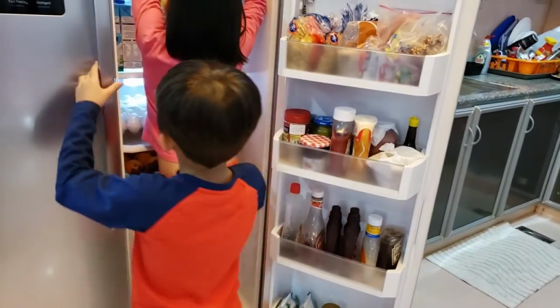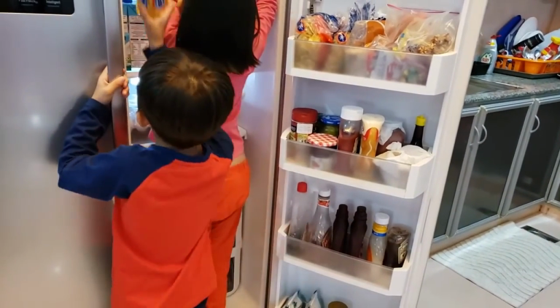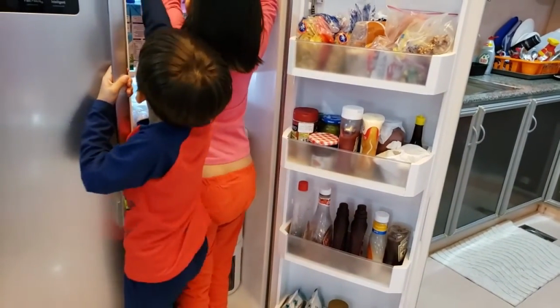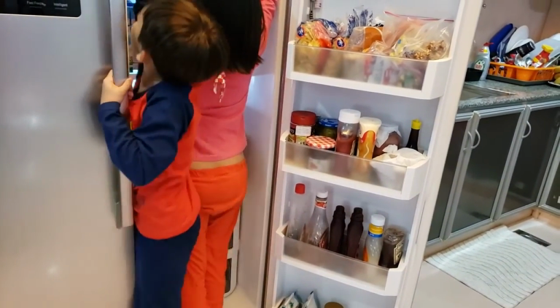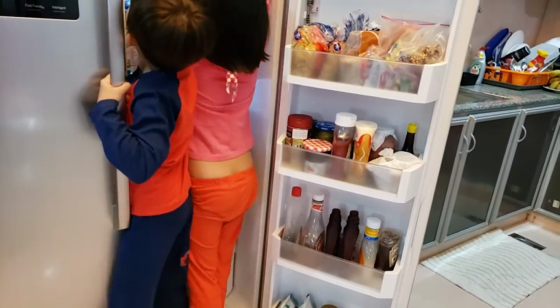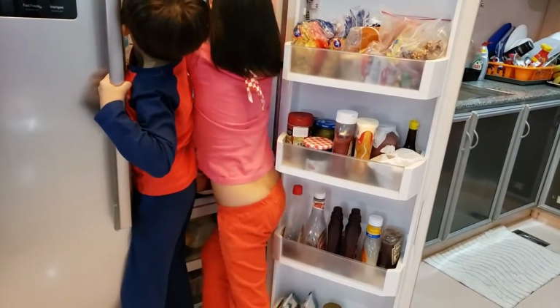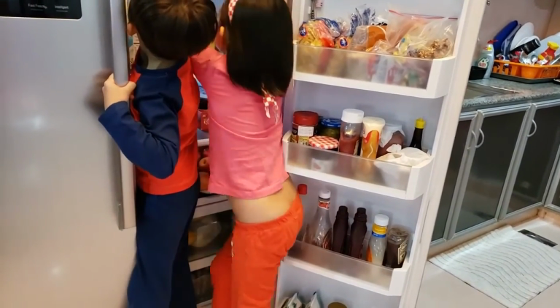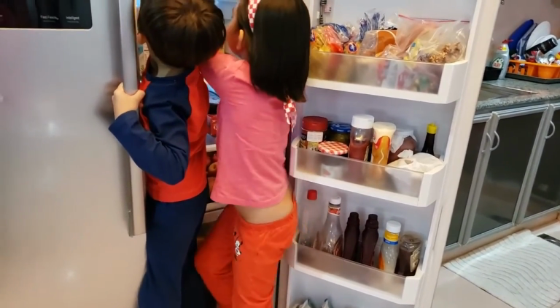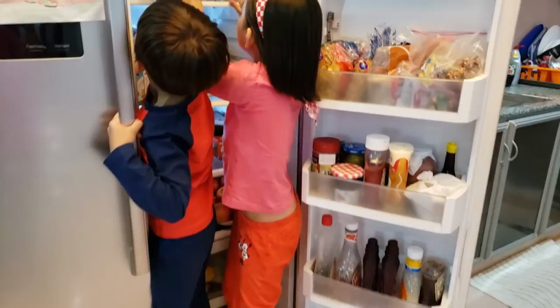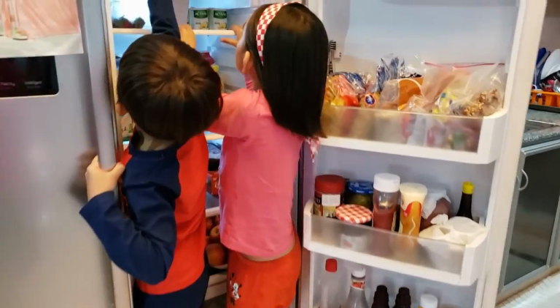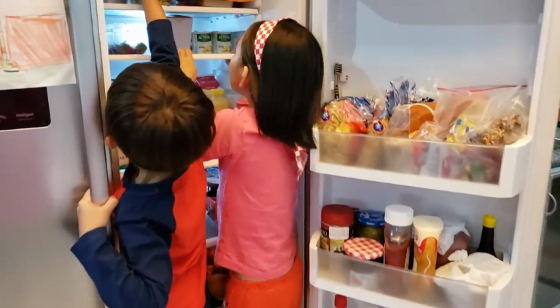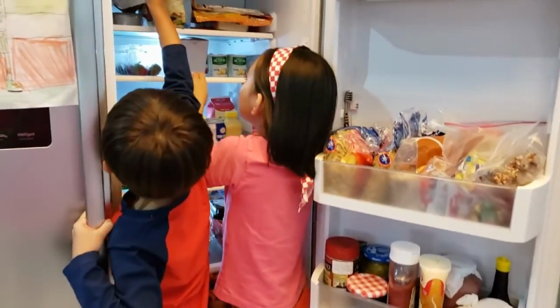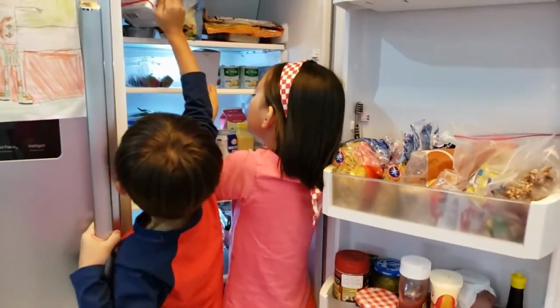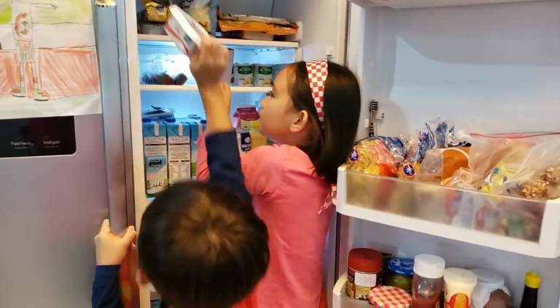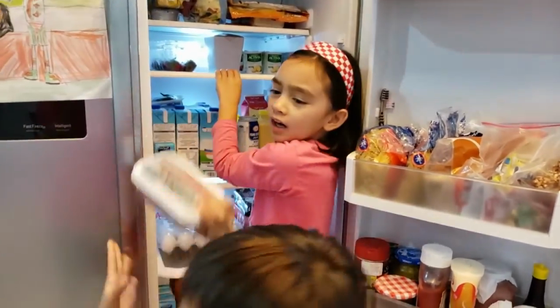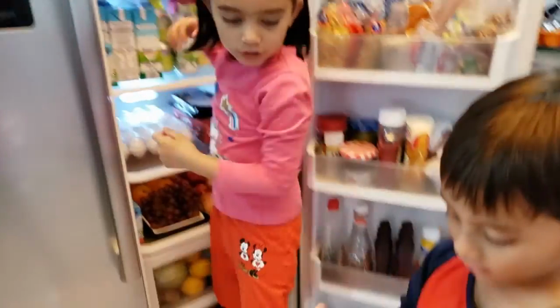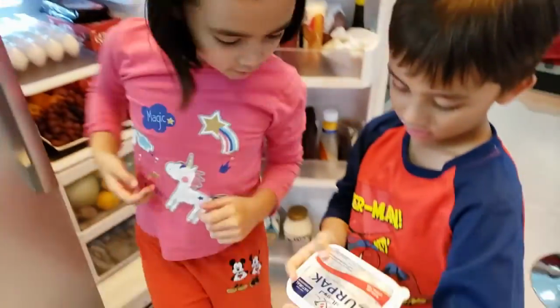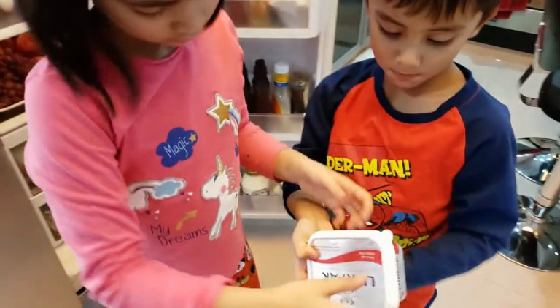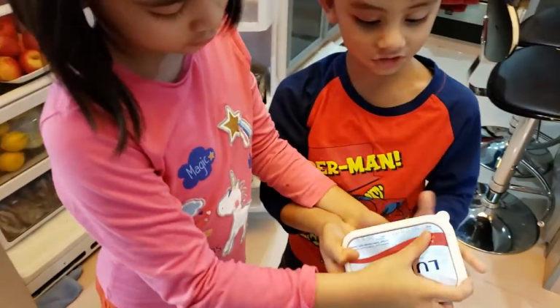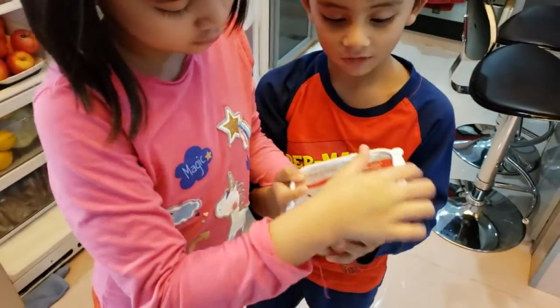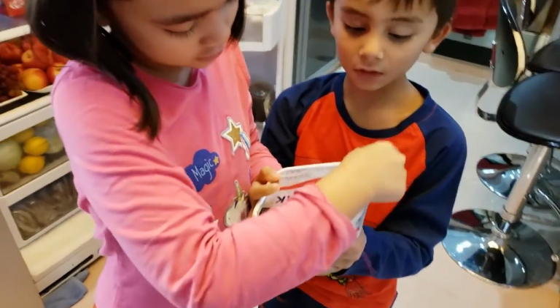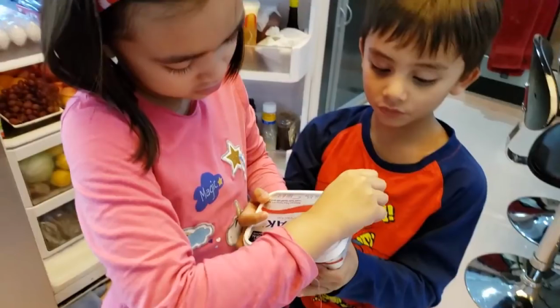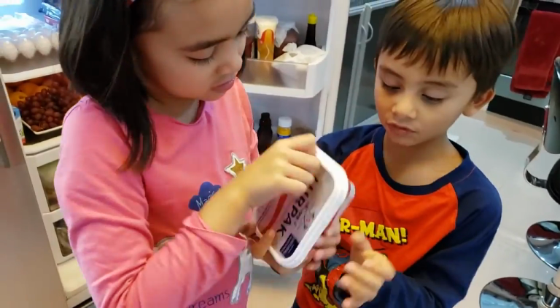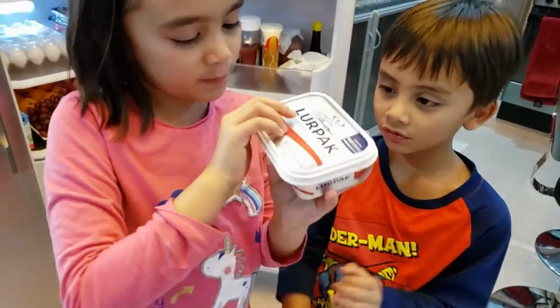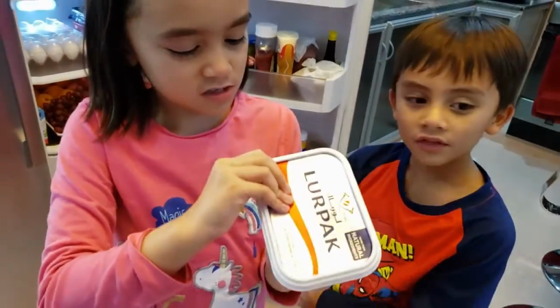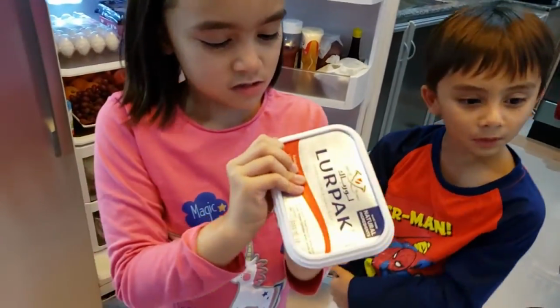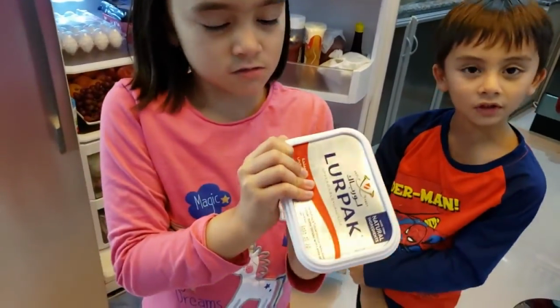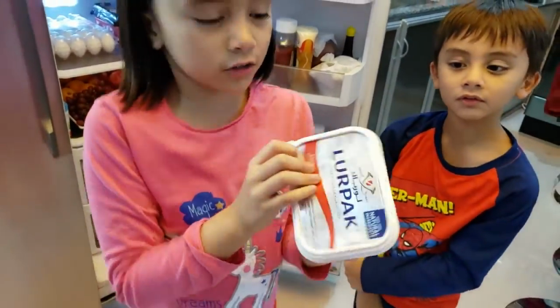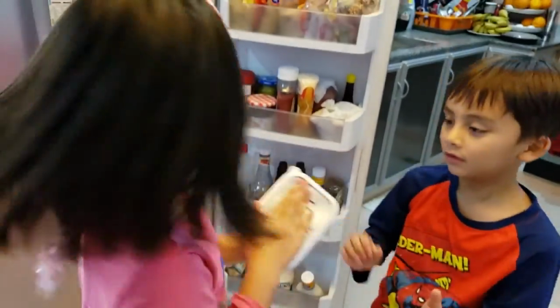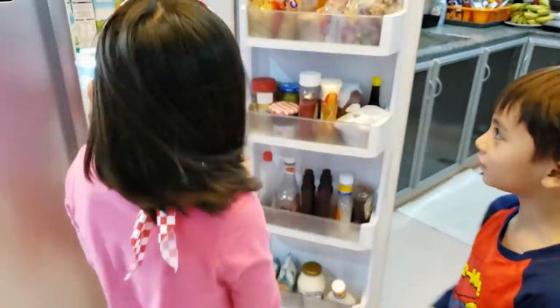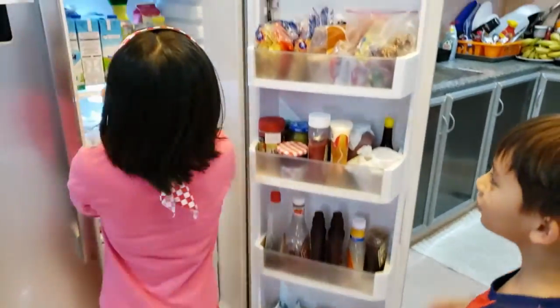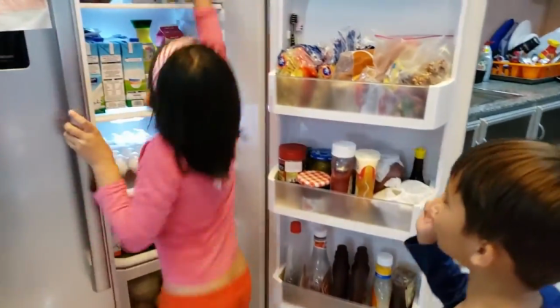Wait, there's one more. I don't know. There's one more — what's that? Four cheese. More cheese. Can you open it? Butter. With the milk.